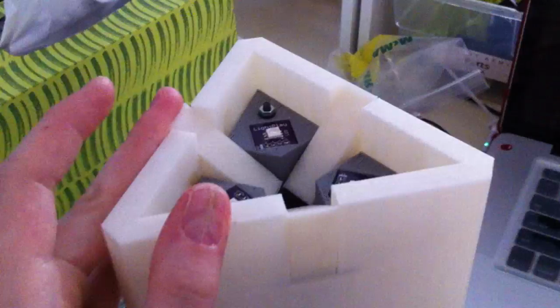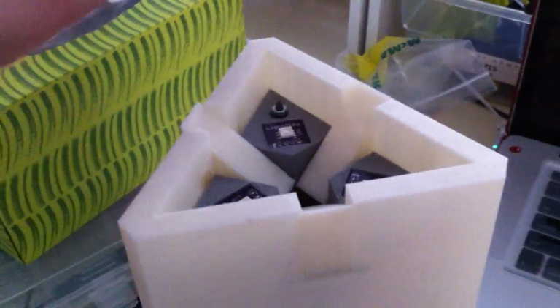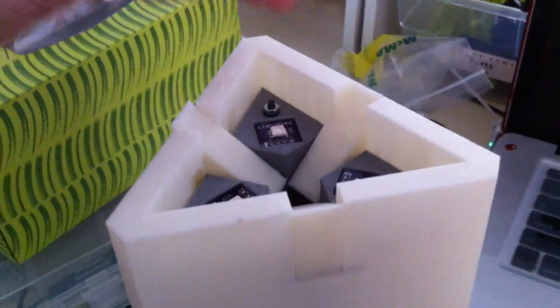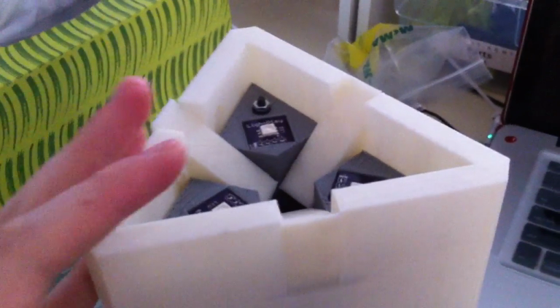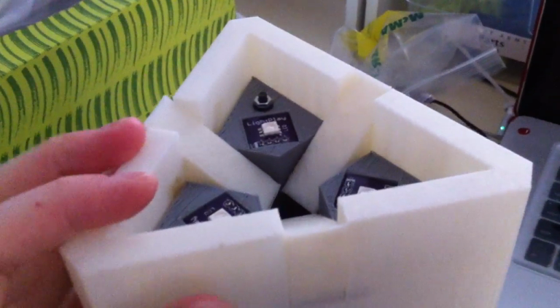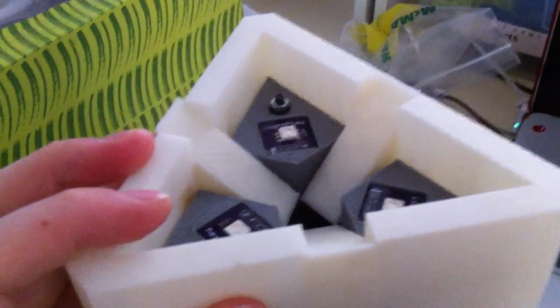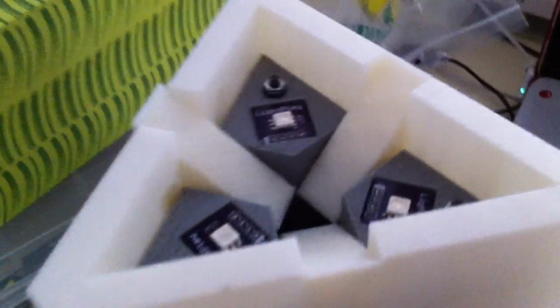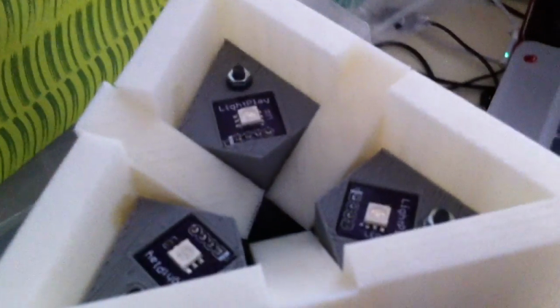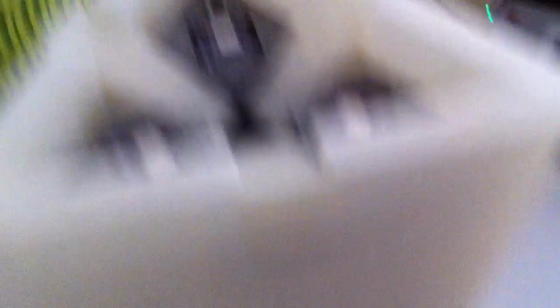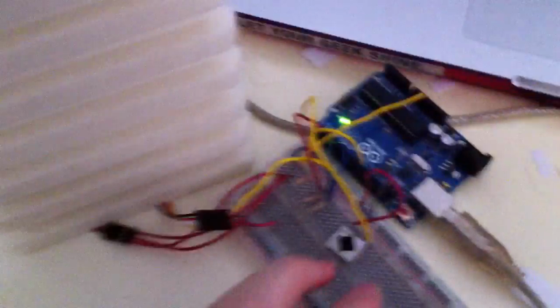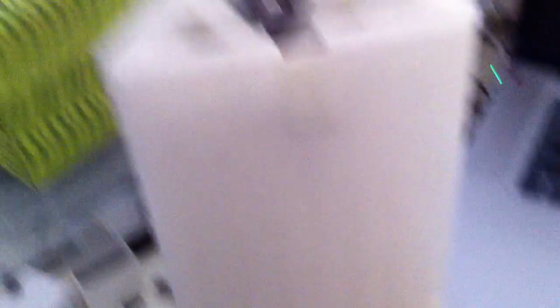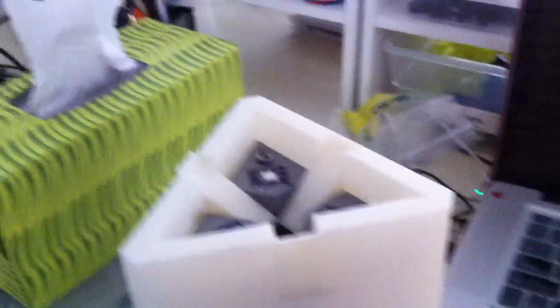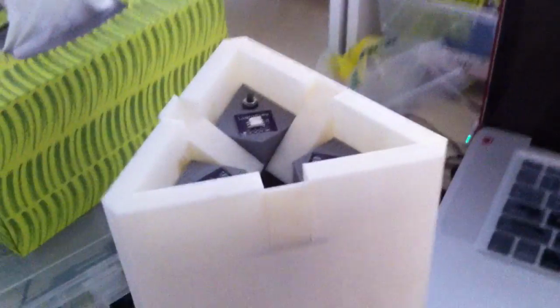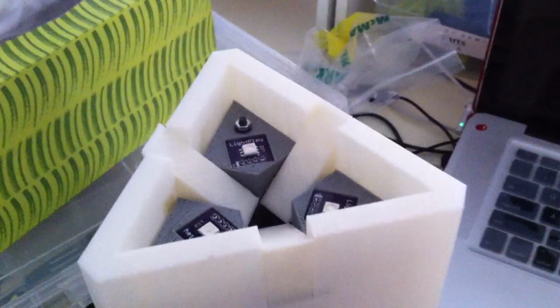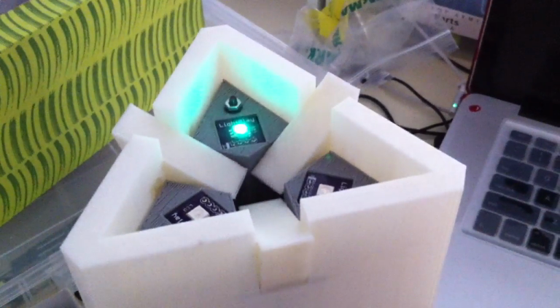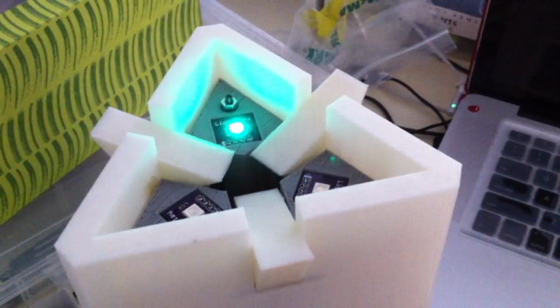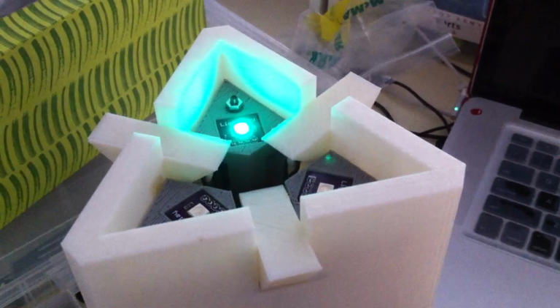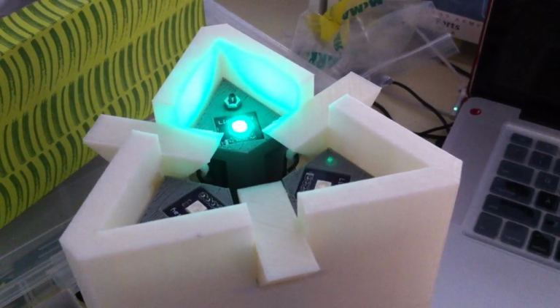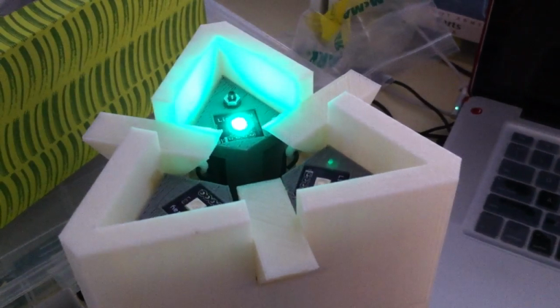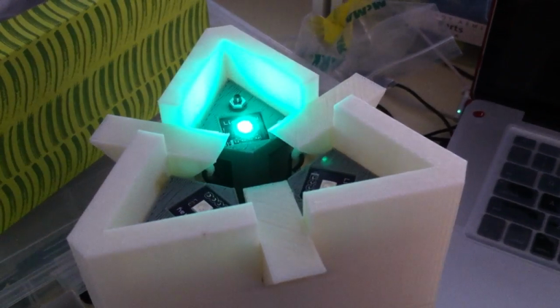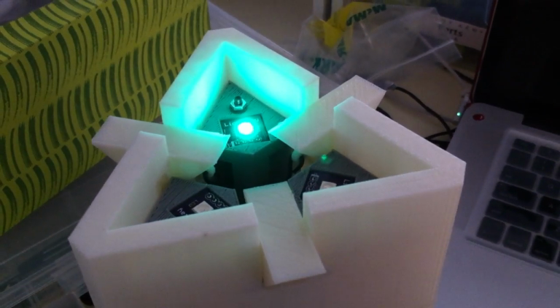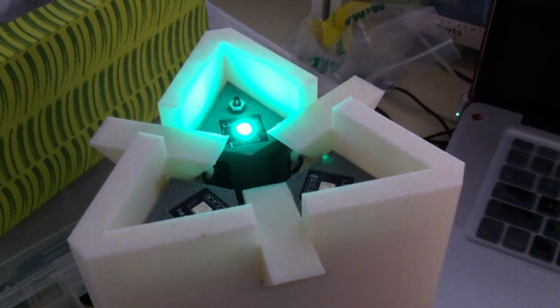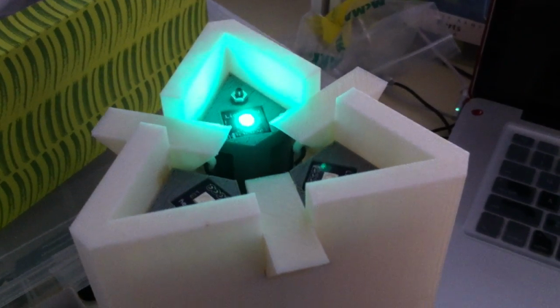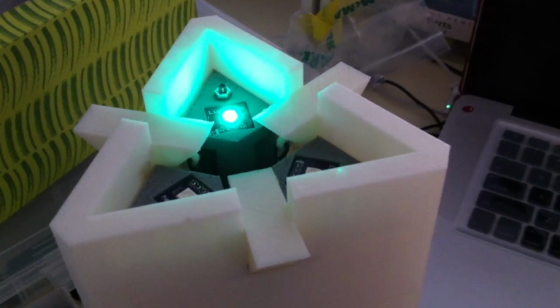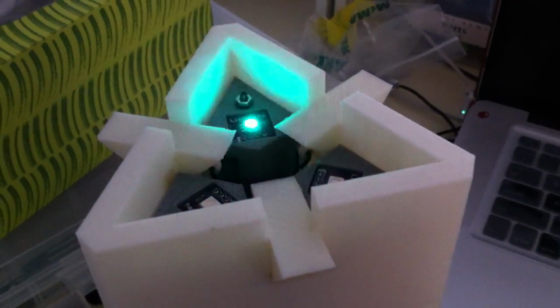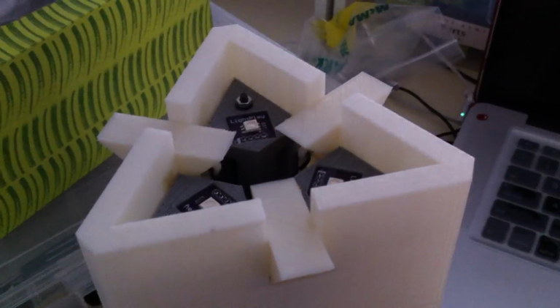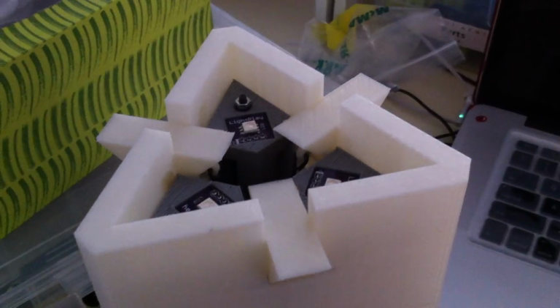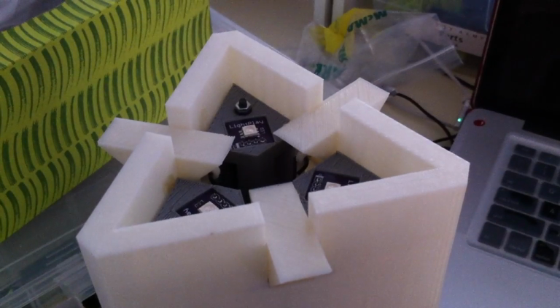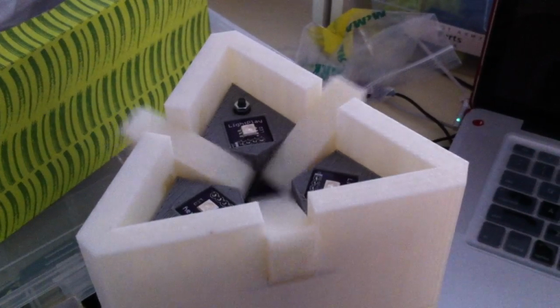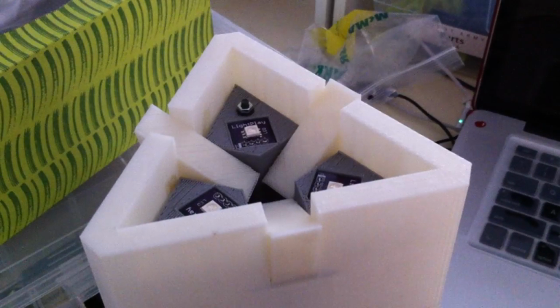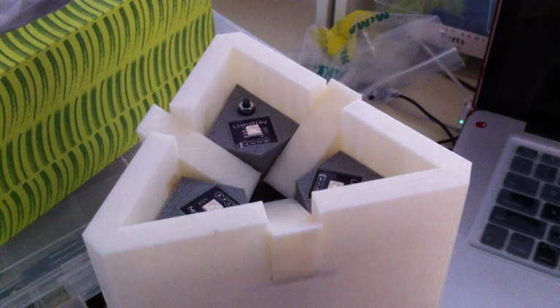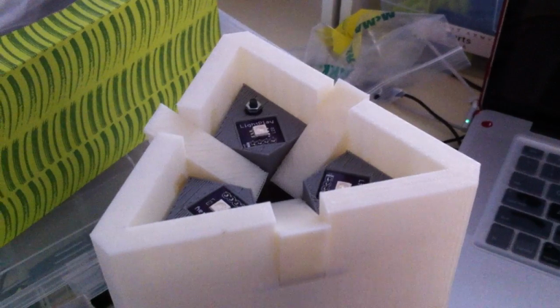I've got to calibrate it a little bit better, but it's working — it's progress.